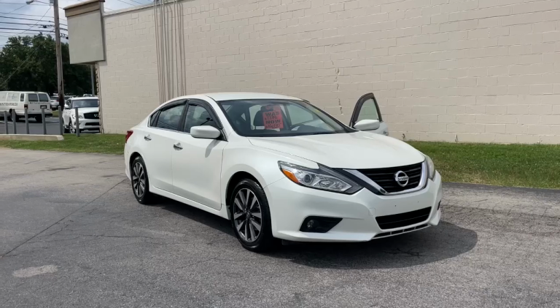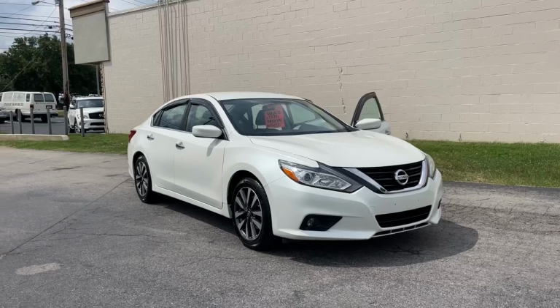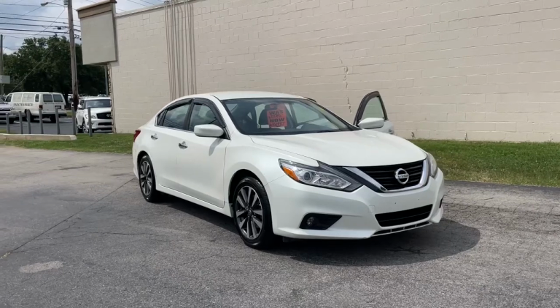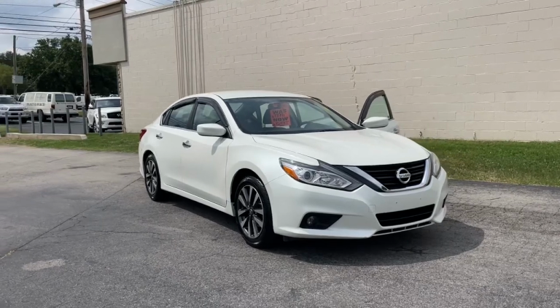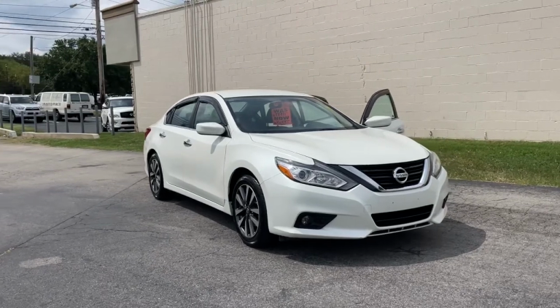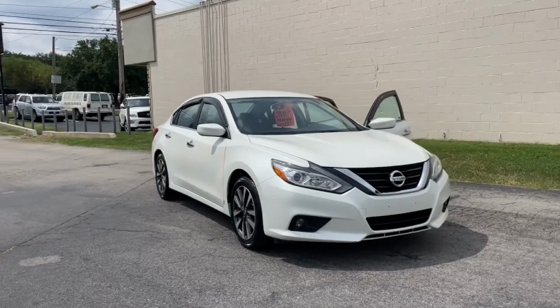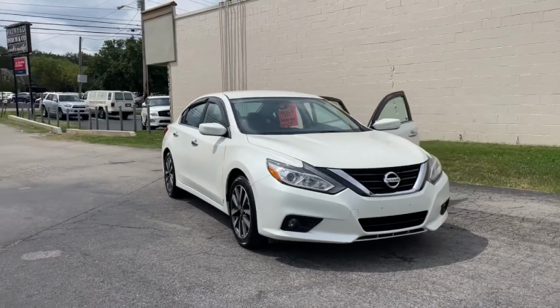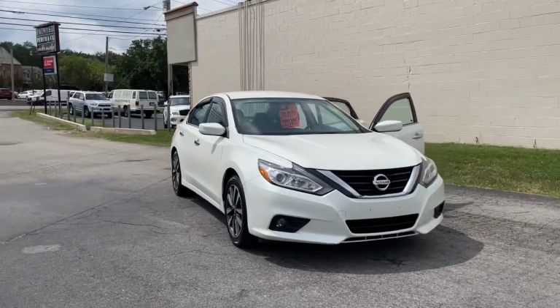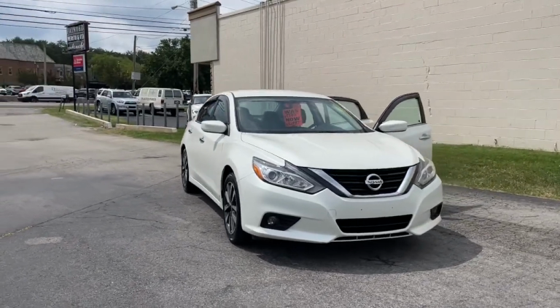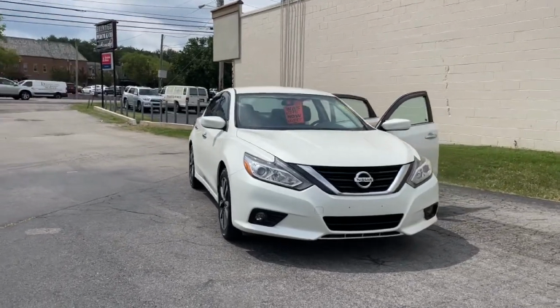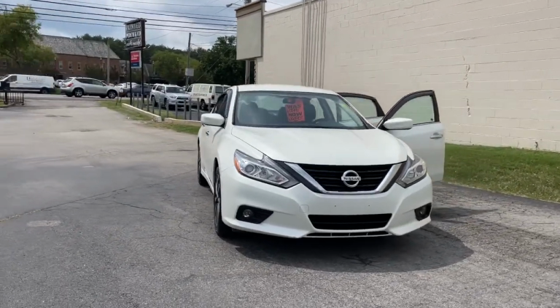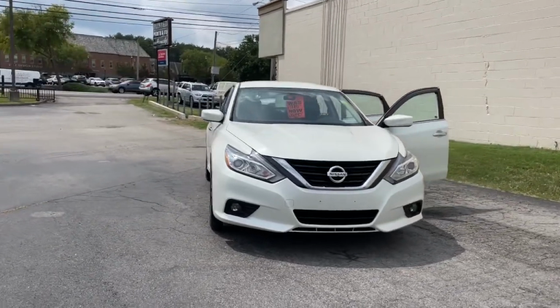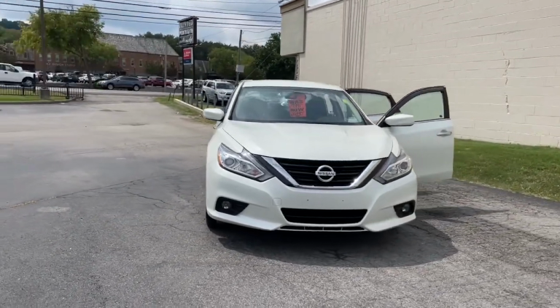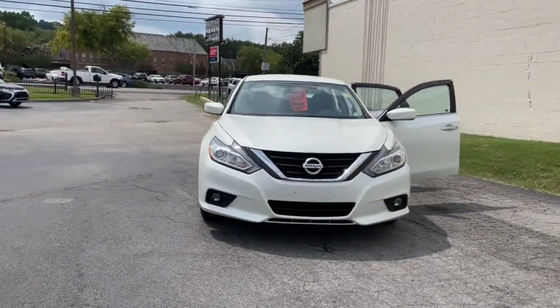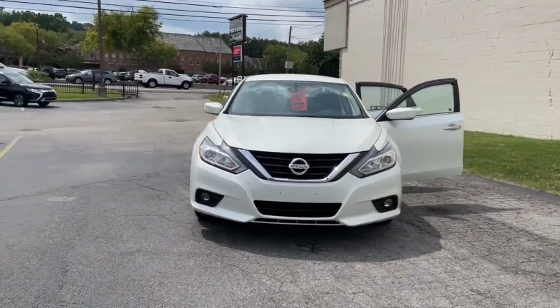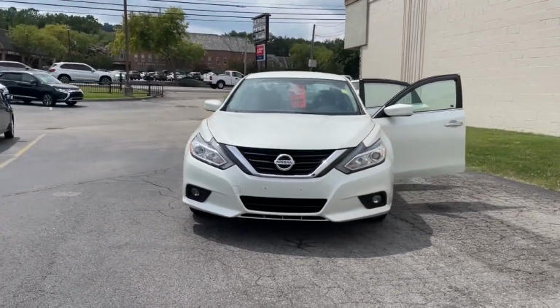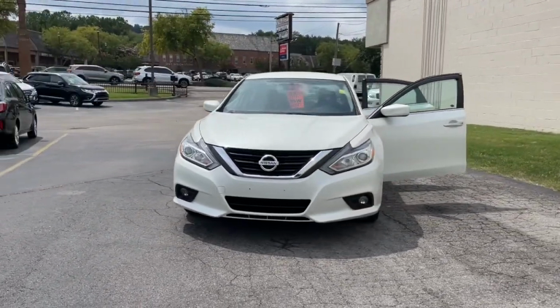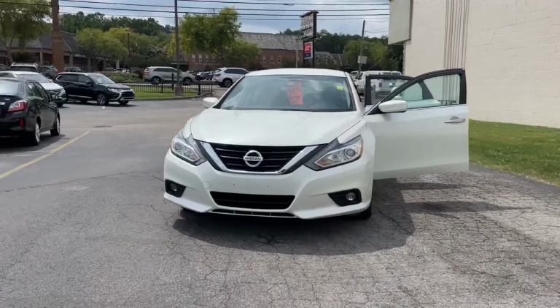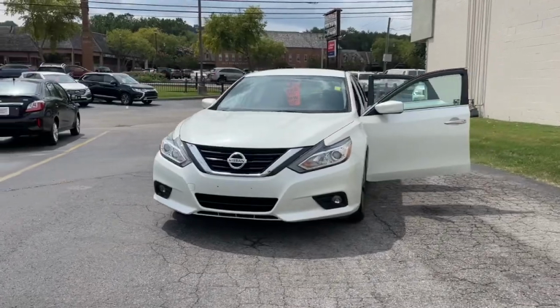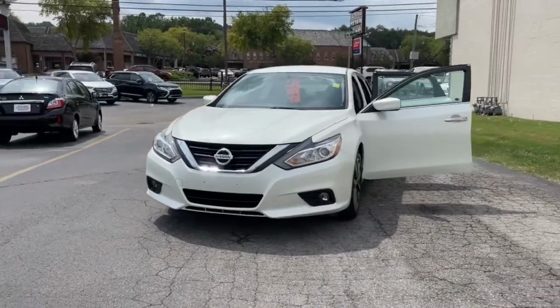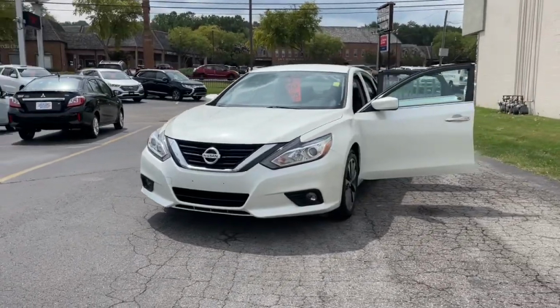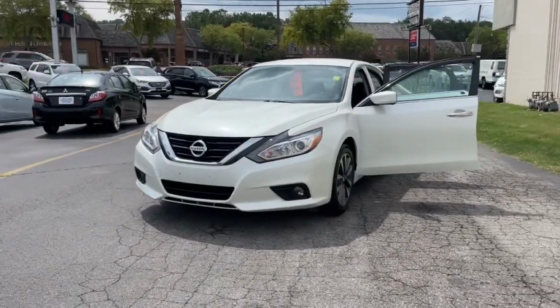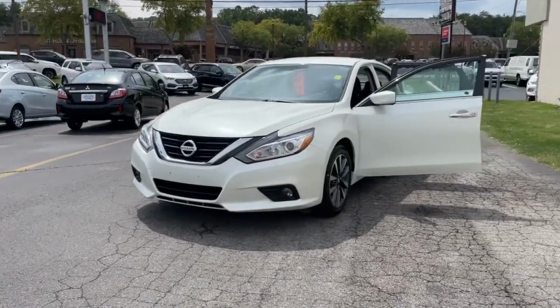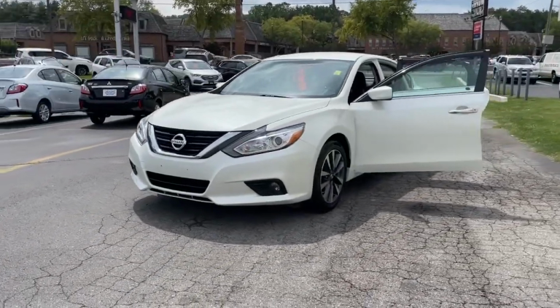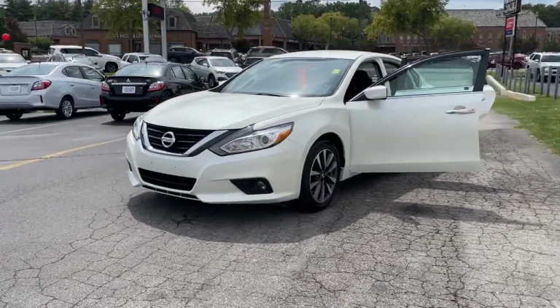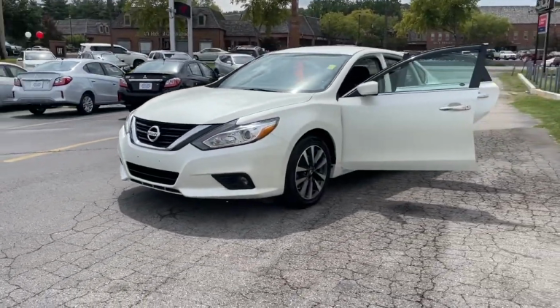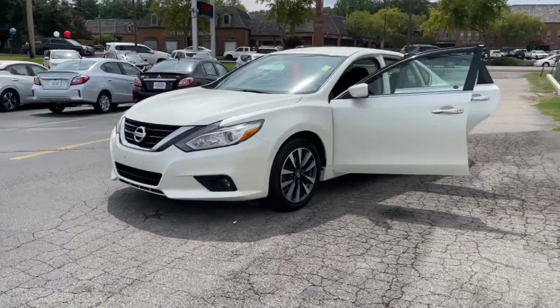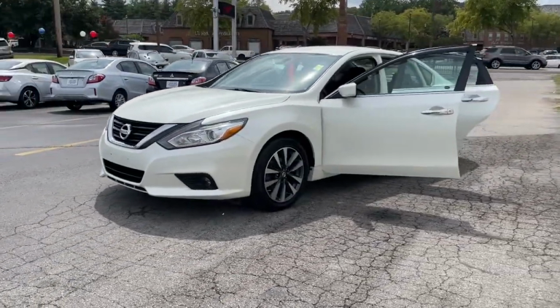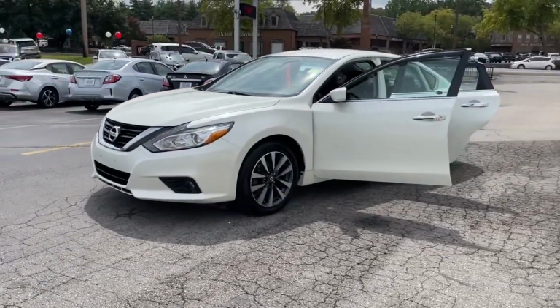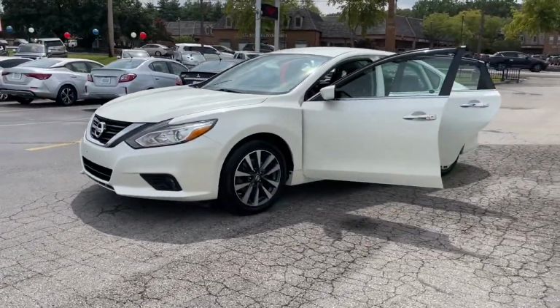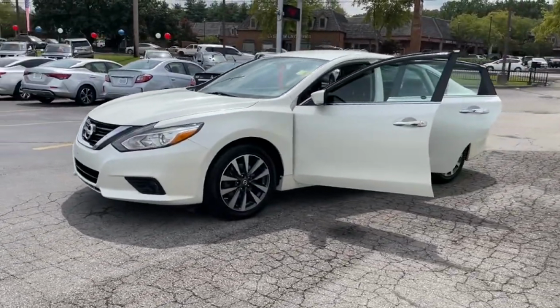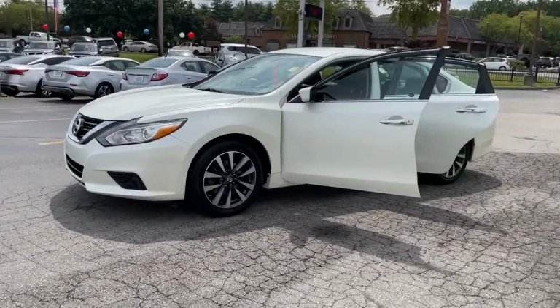Can you see yourself in the 2017 Nissan Altima? This vehicle is an outstanding buy with fewer than 100,000 miles on the odometer.